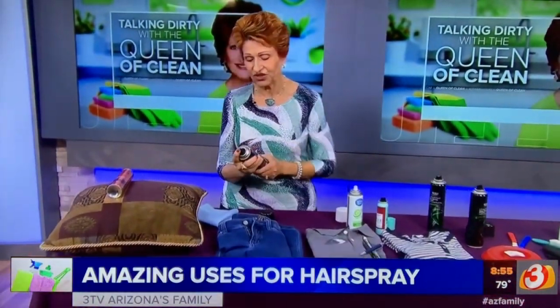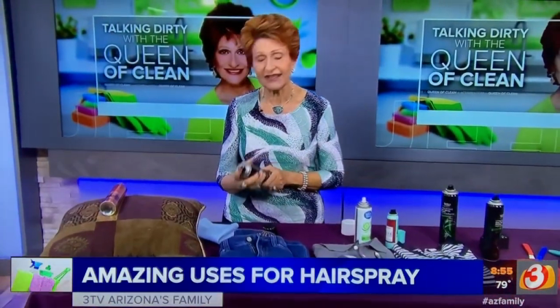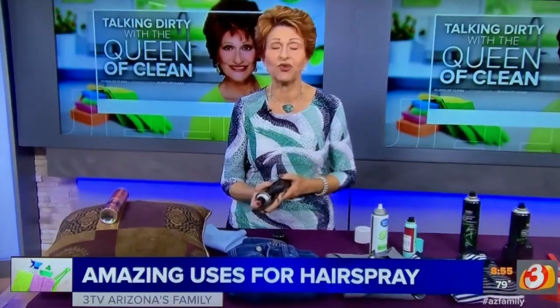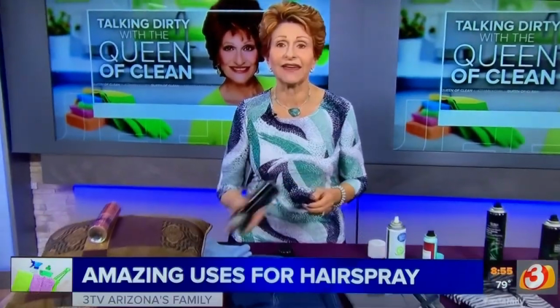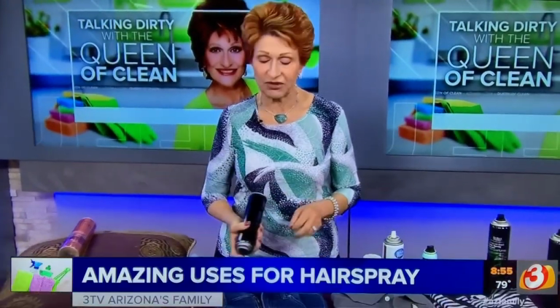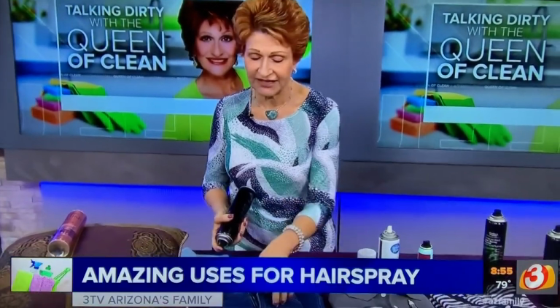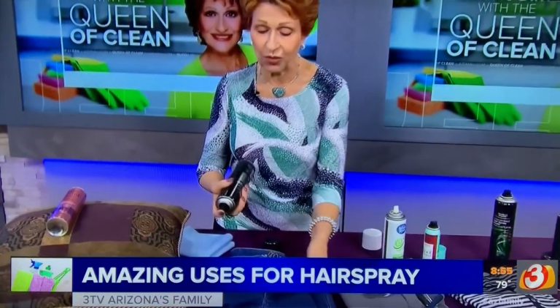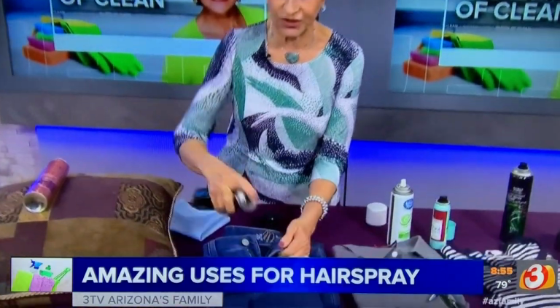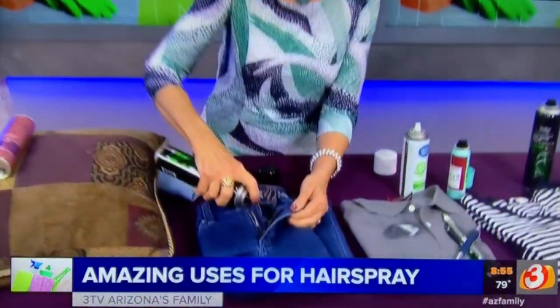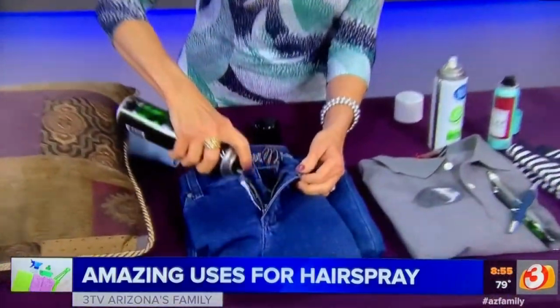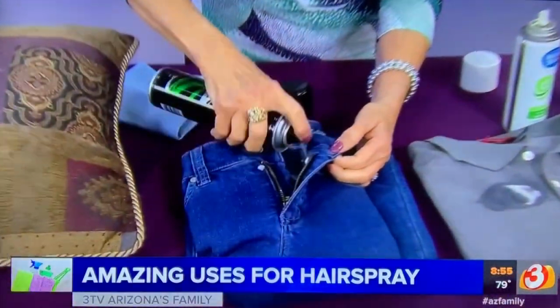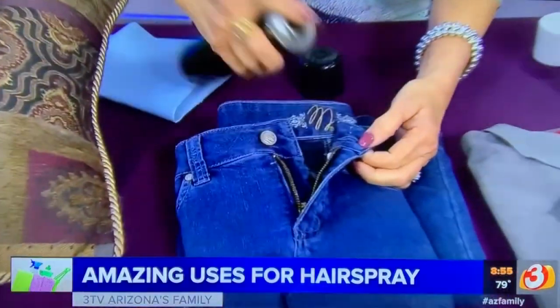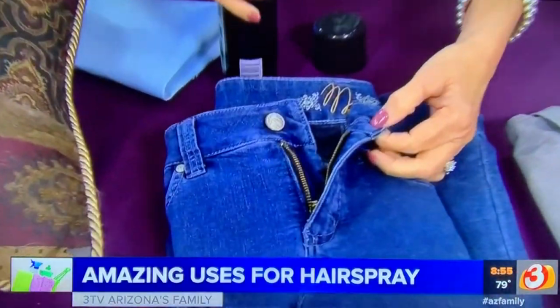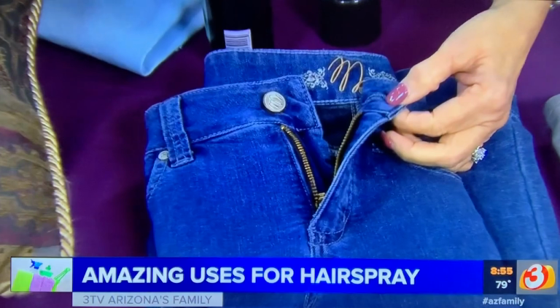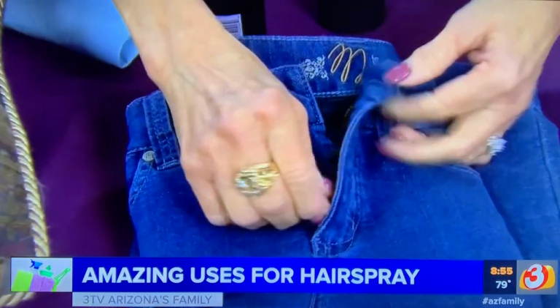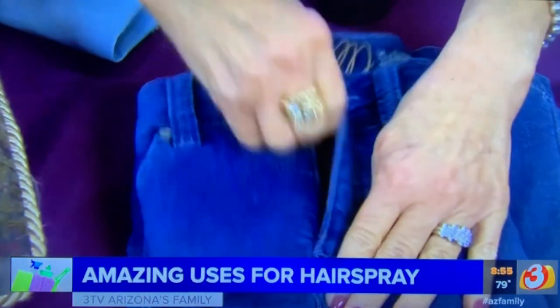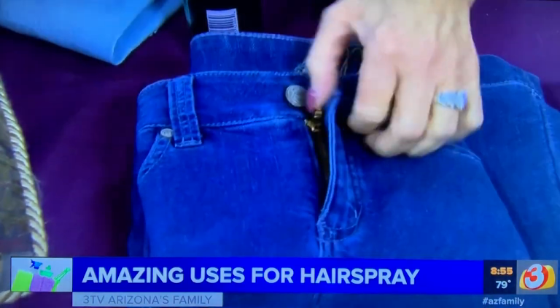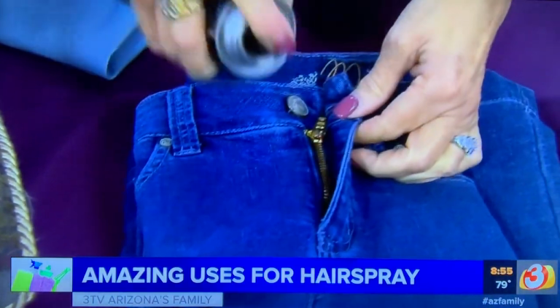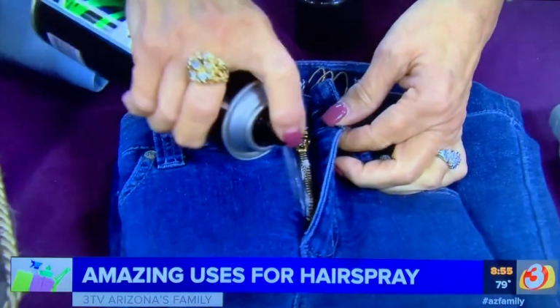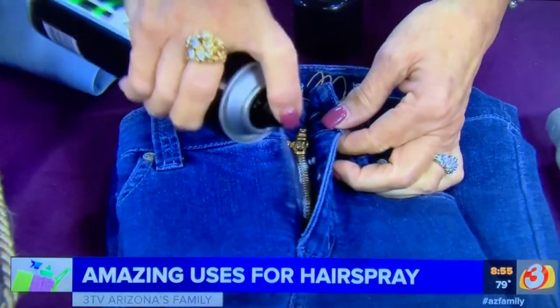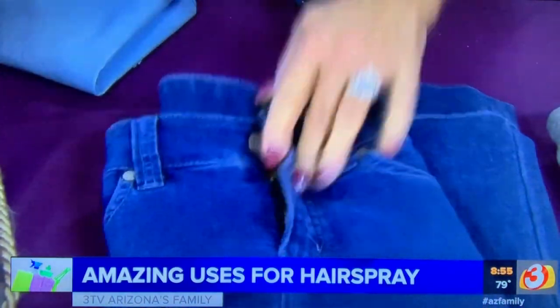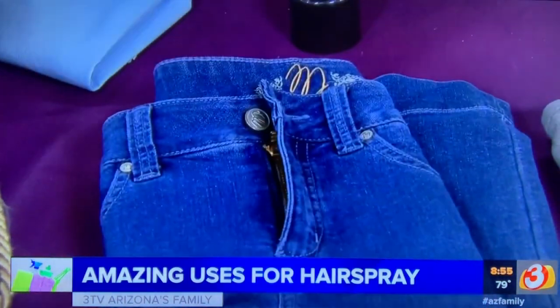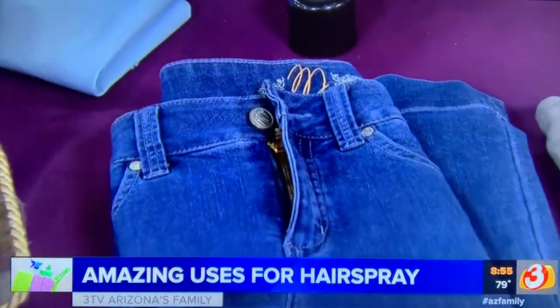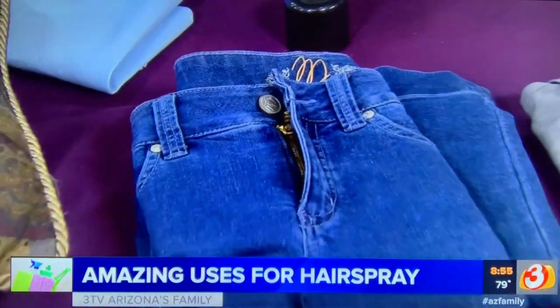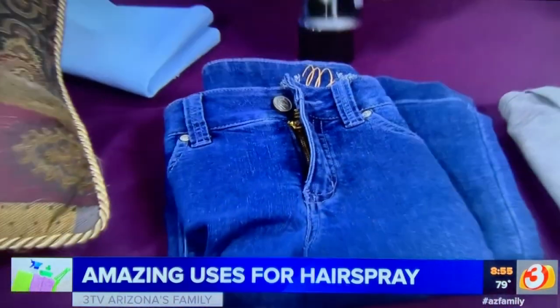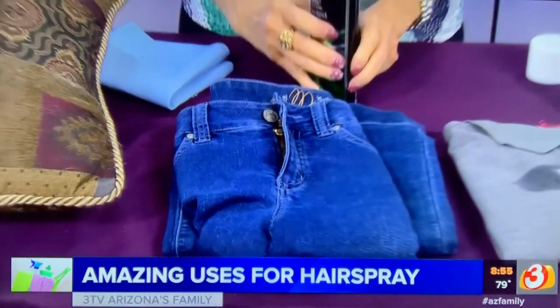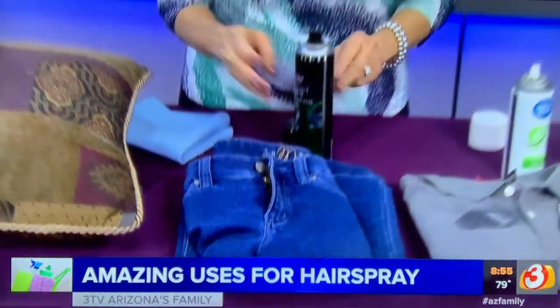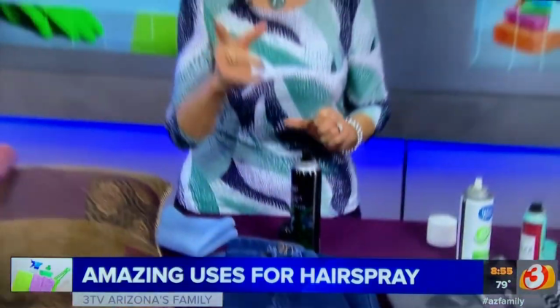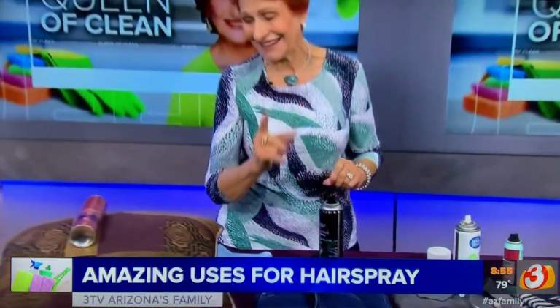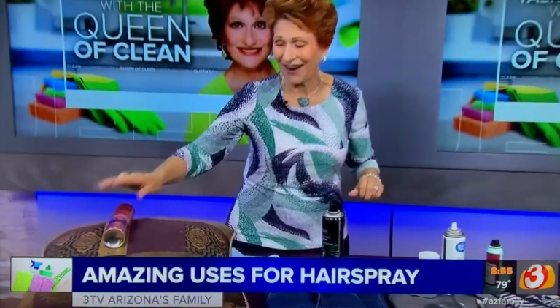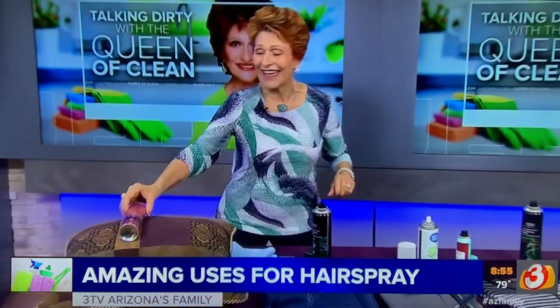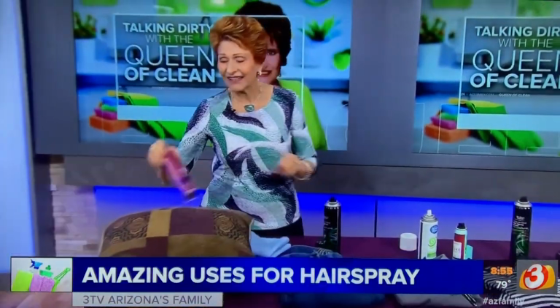Maybe you put your jeans on one morning and the zipper doesn't want to stay up. What do you do? Take some hairspray, spray the zipper, zip them up, then spray it again. The tackiness of the hairspray will keep that zipper from sliding down.